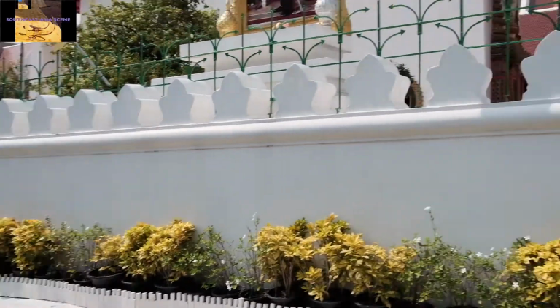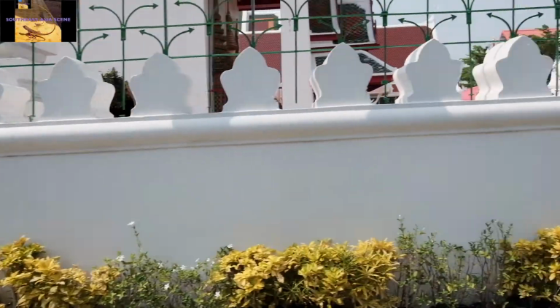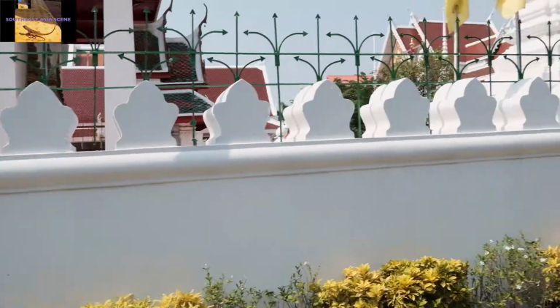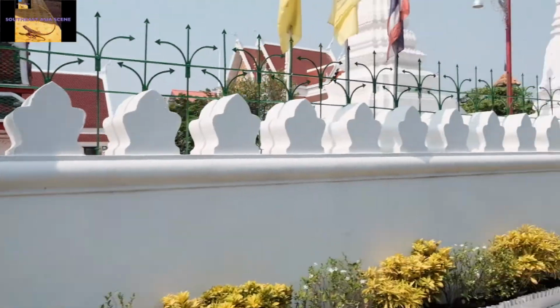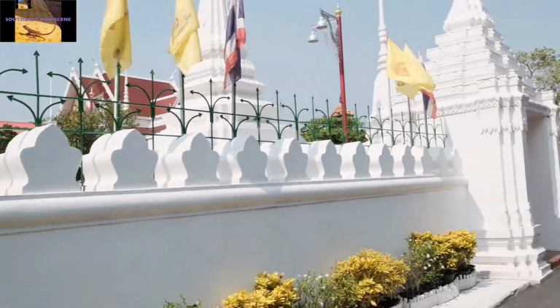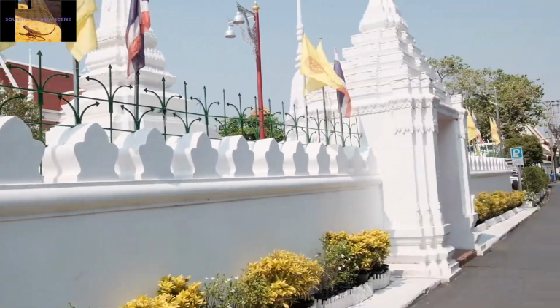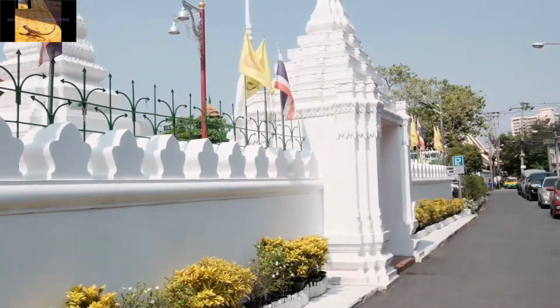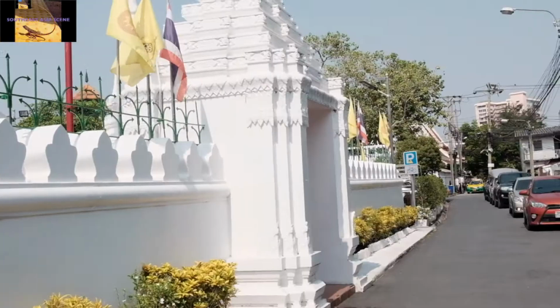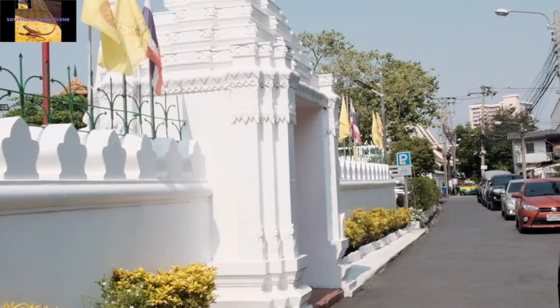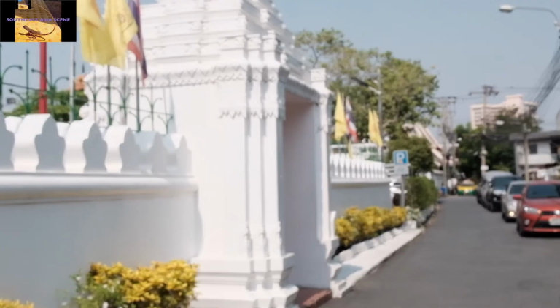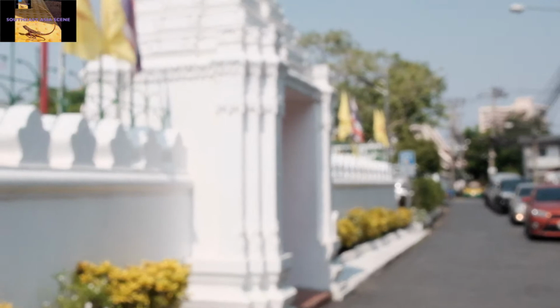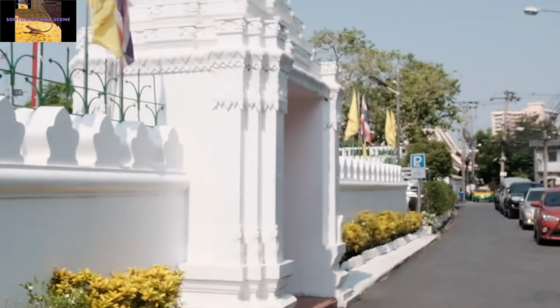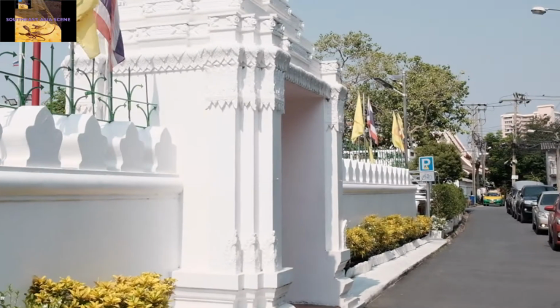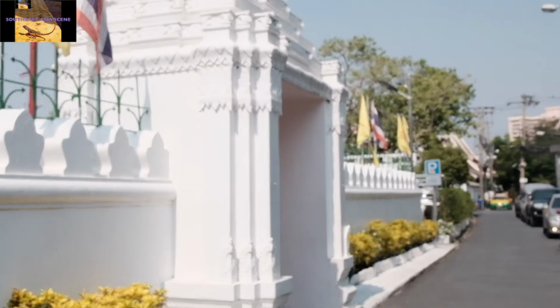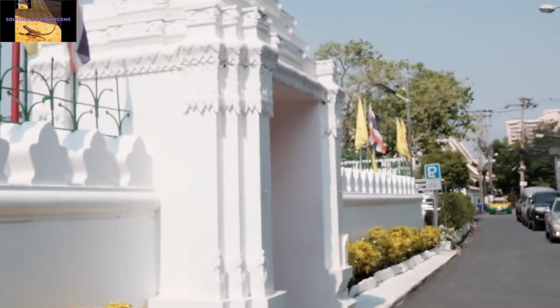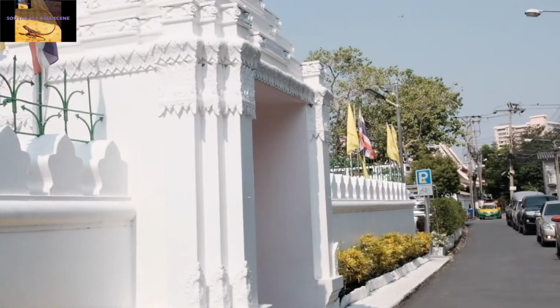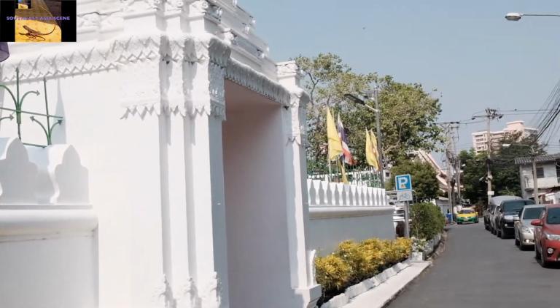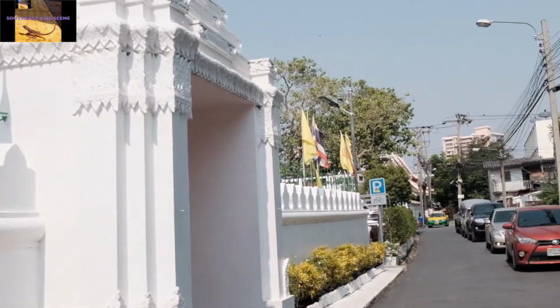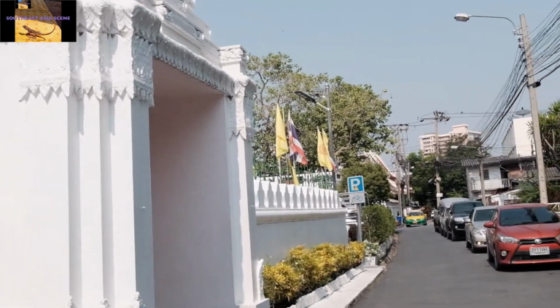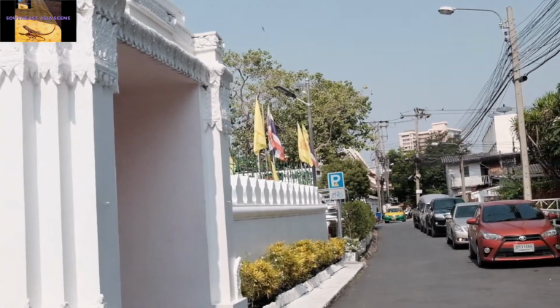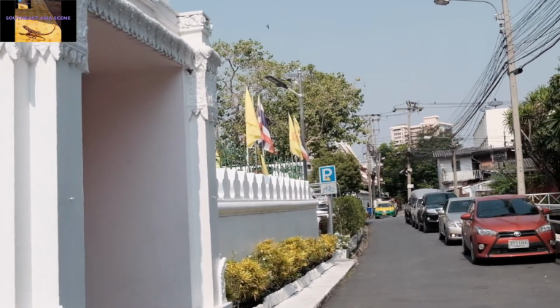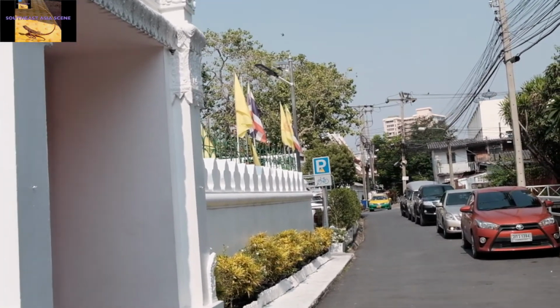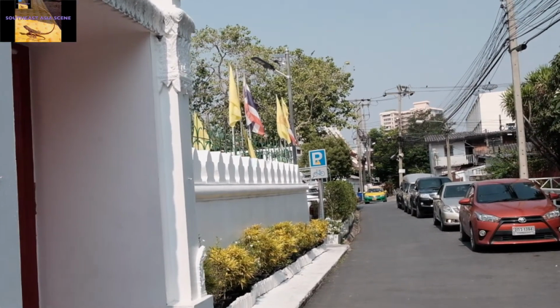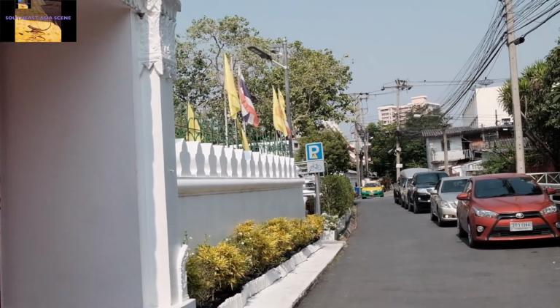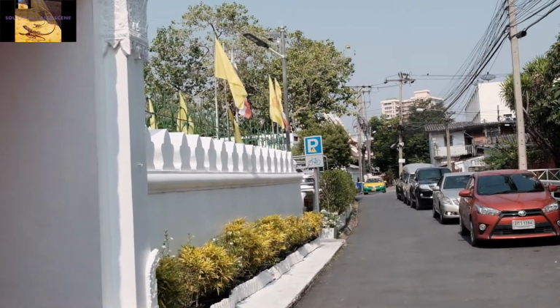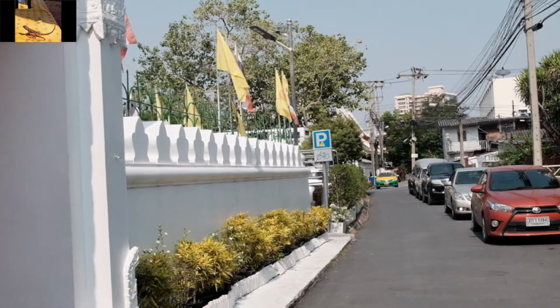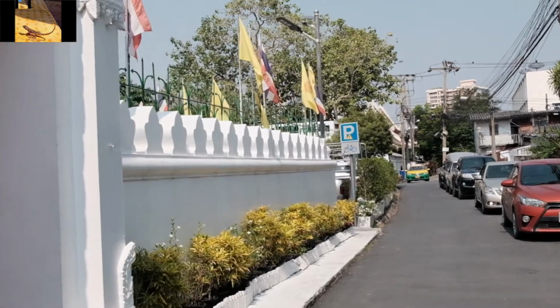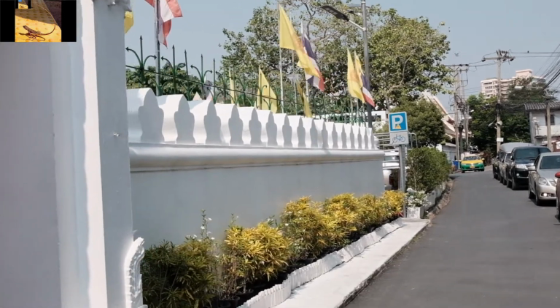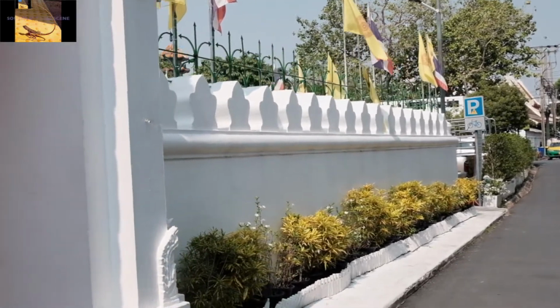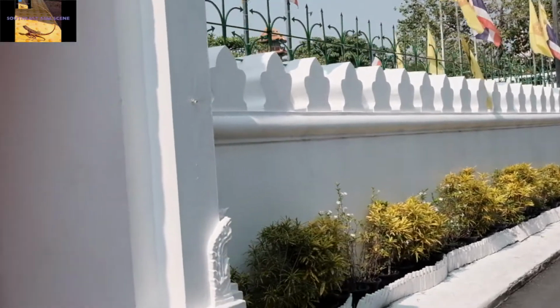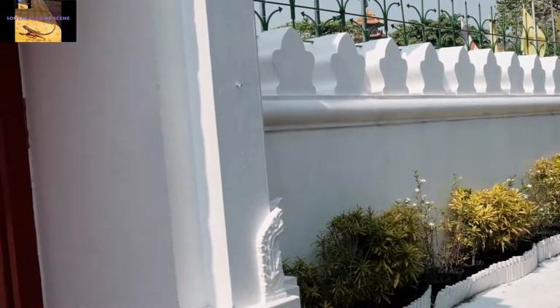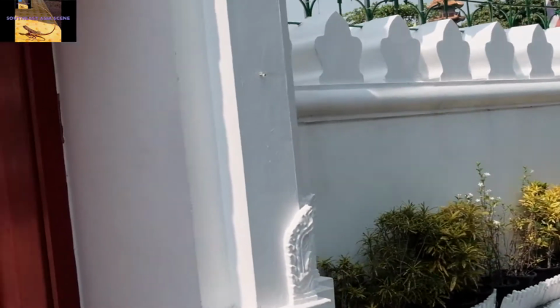Be sure to bring your camera. You are going to have to walk around this temple because the pagoda is on the other side of this Buddhist temple over here.